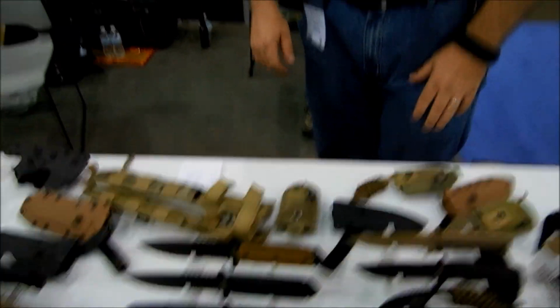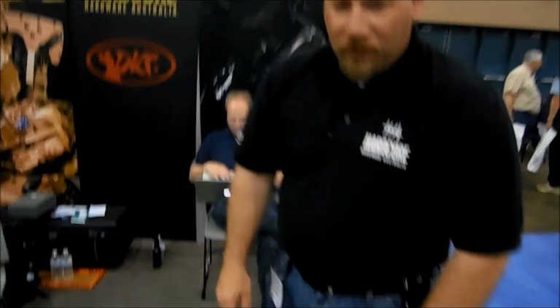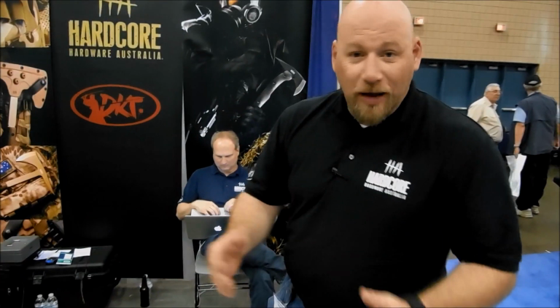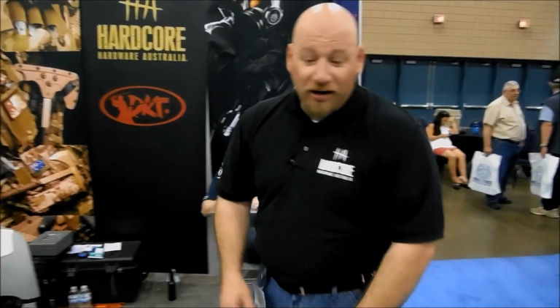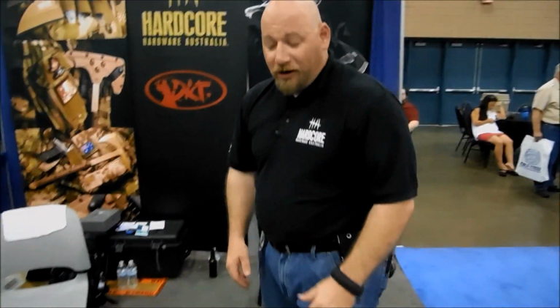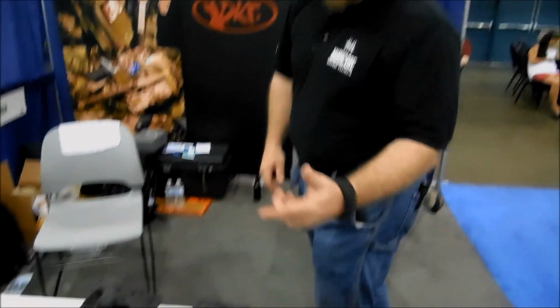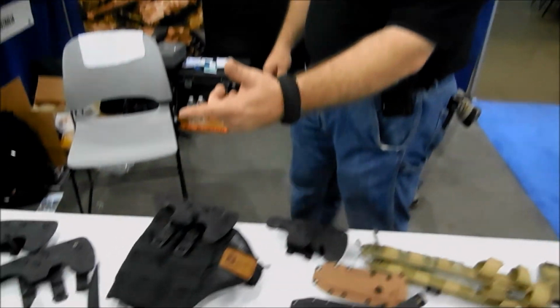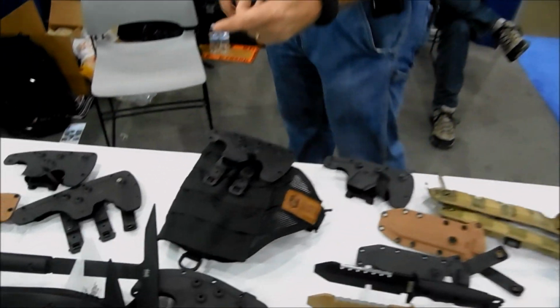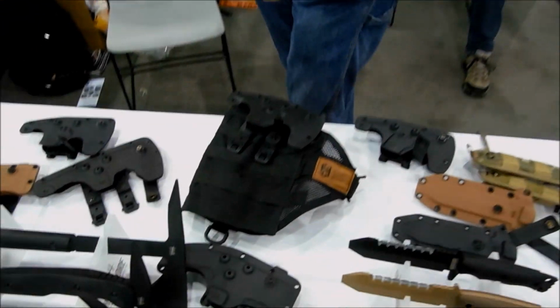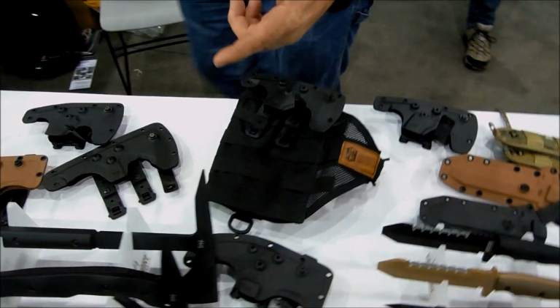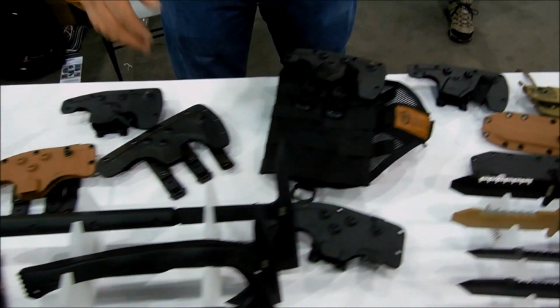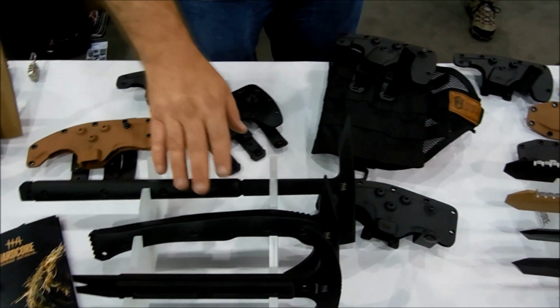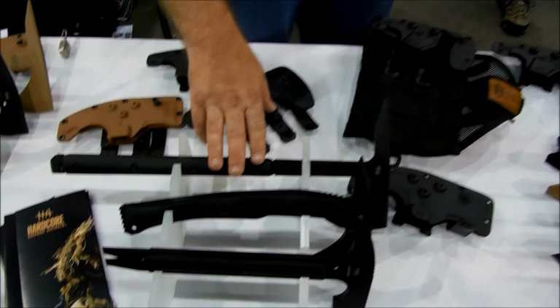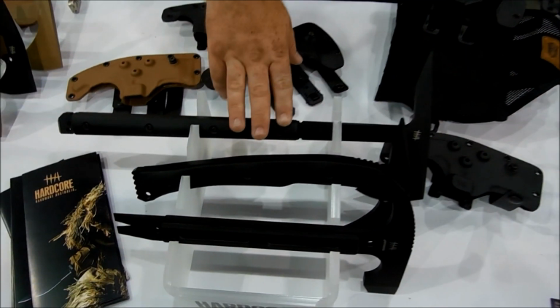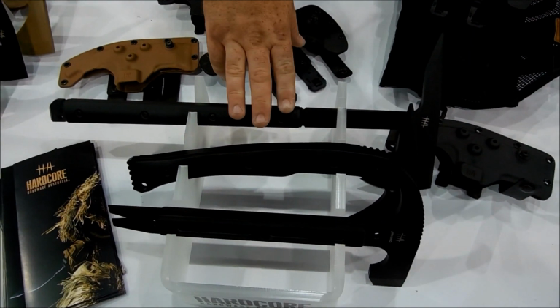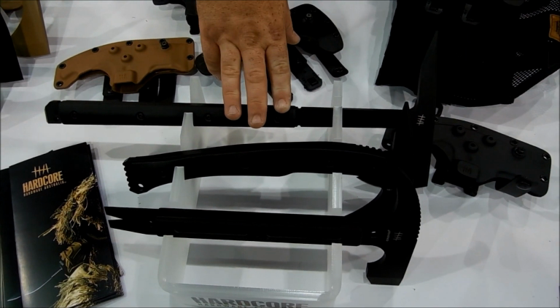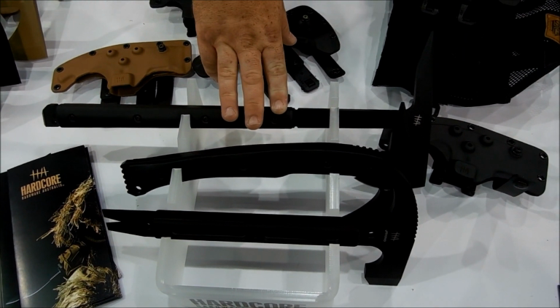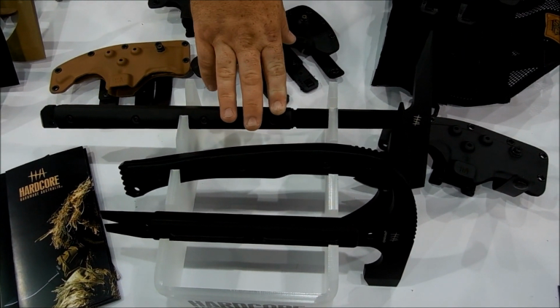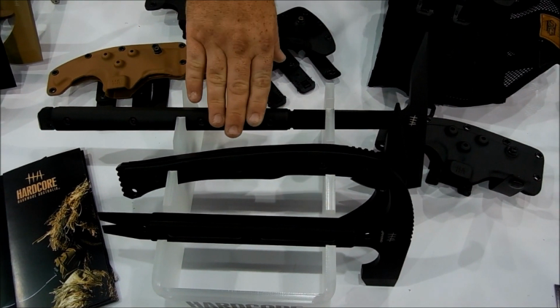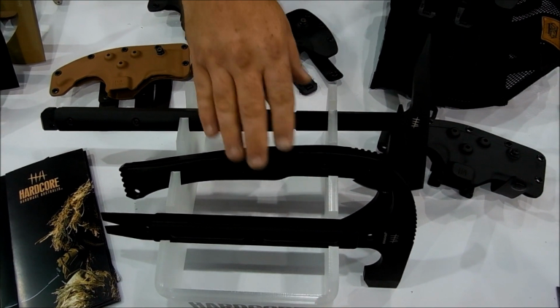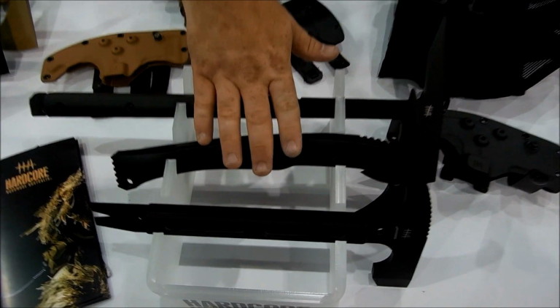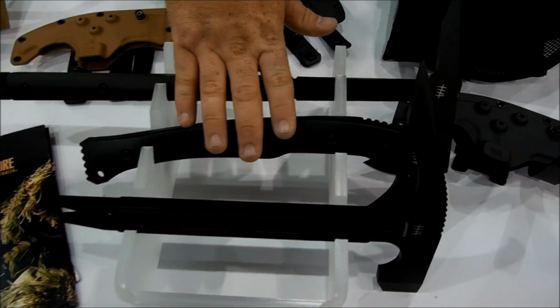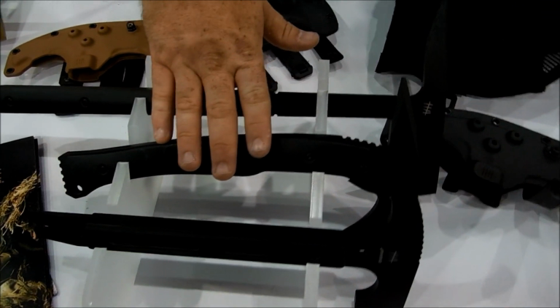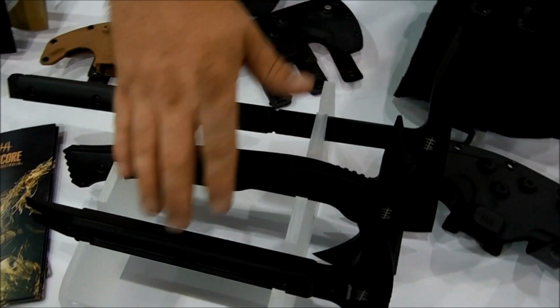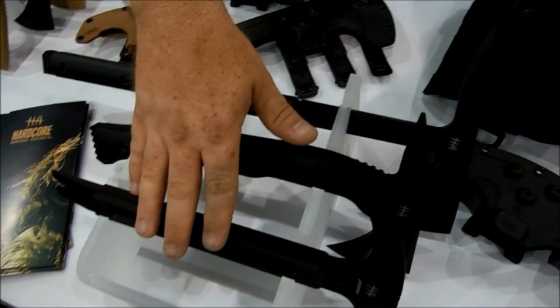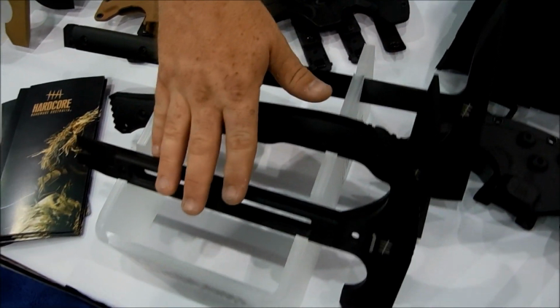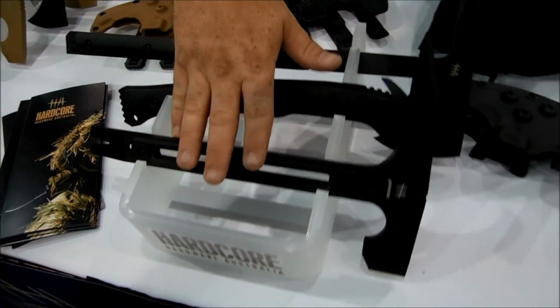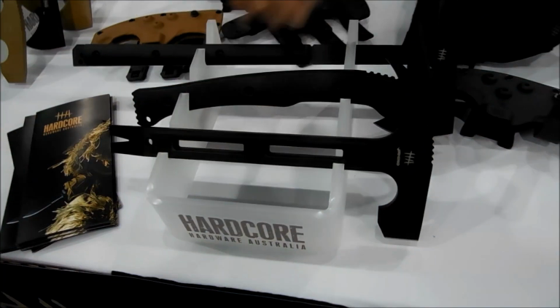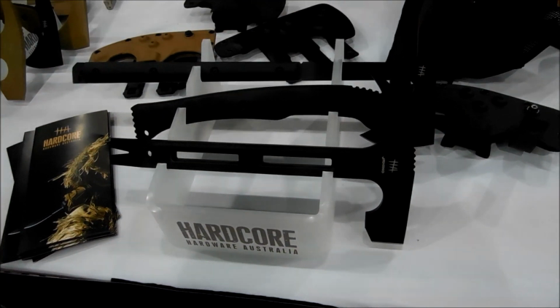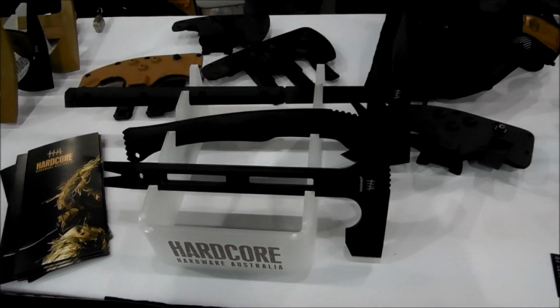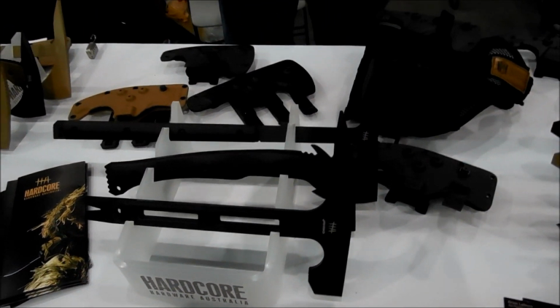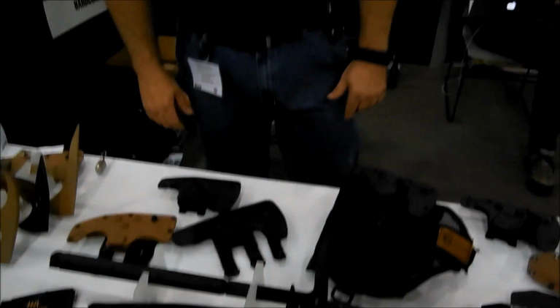Fantastic reception of blades so far. Coming down the line, we also have other versions of our Tomahawks: the VFT-01G with the G10 grip, the LFT-01, and the MFE-01 Rhino. We've been really happy with everything.